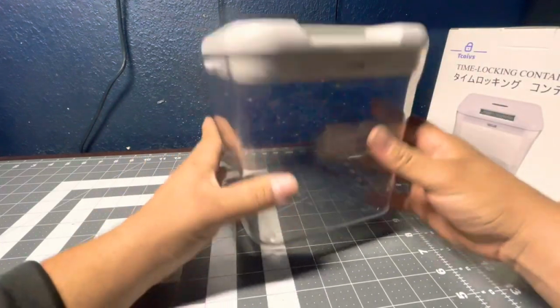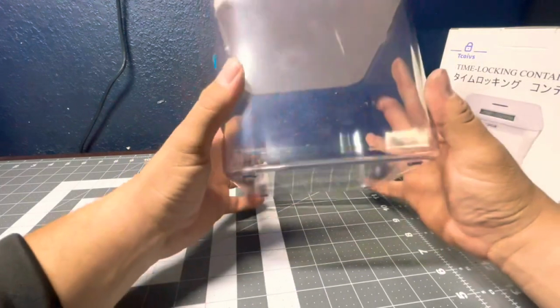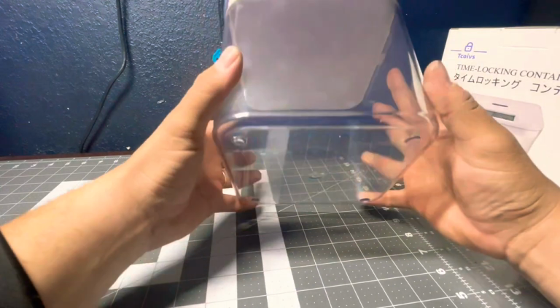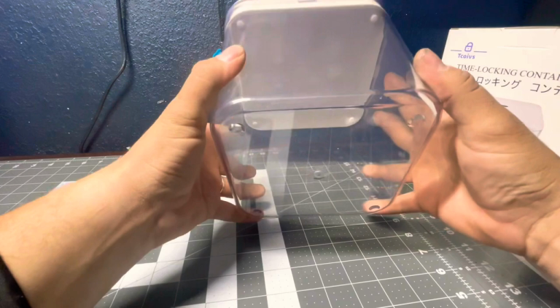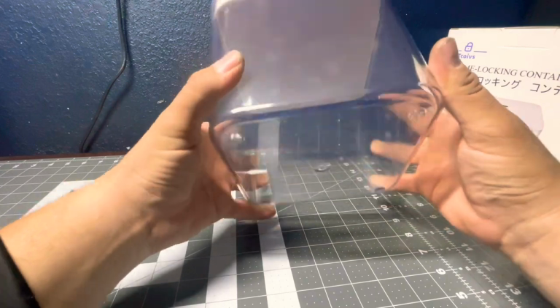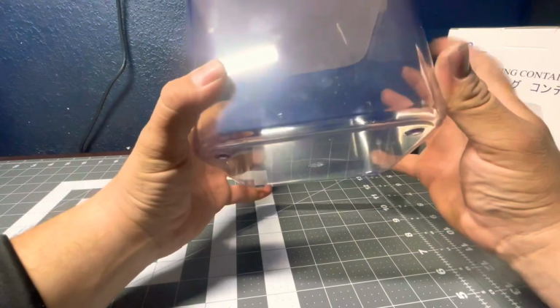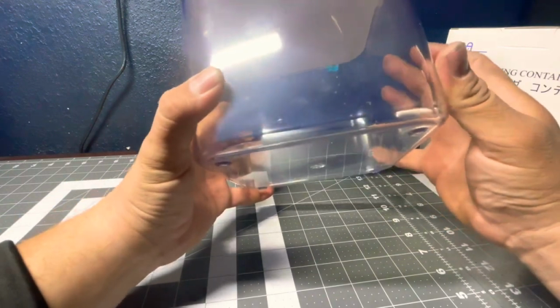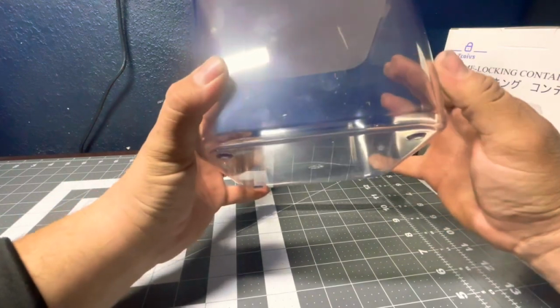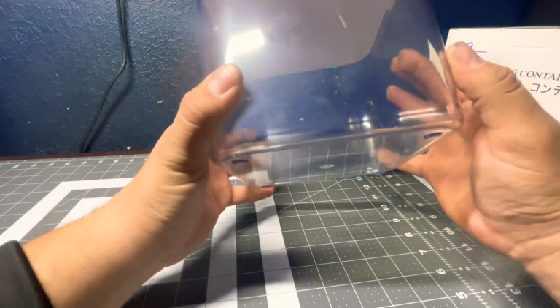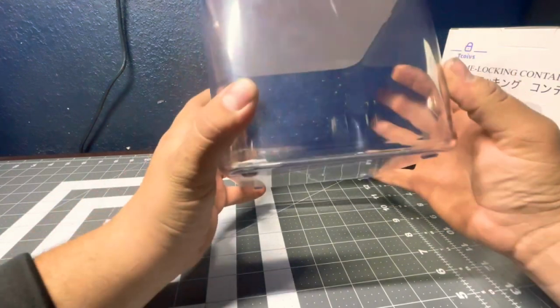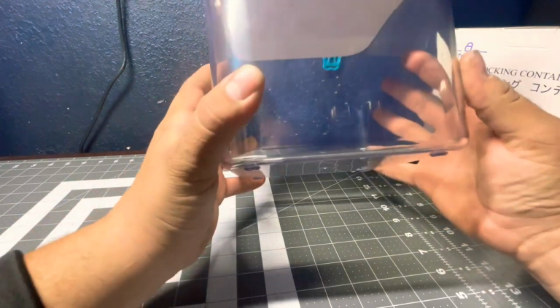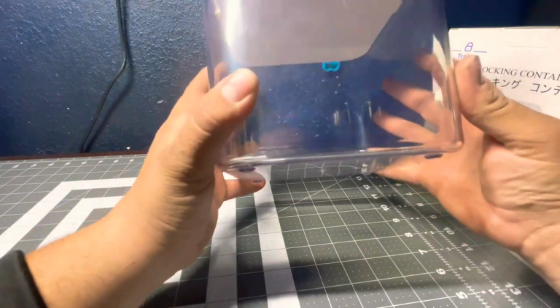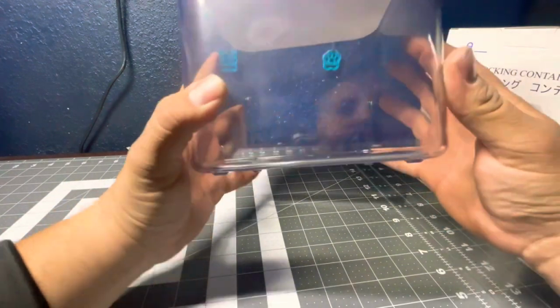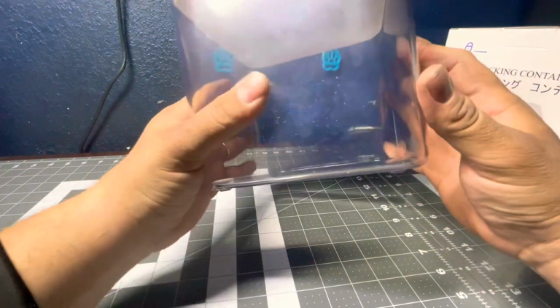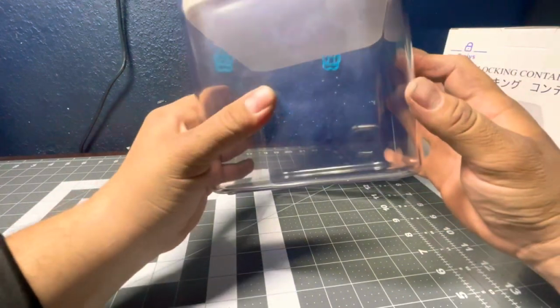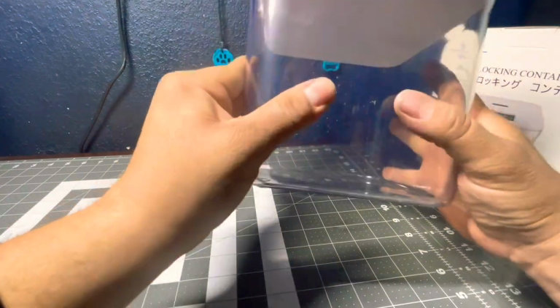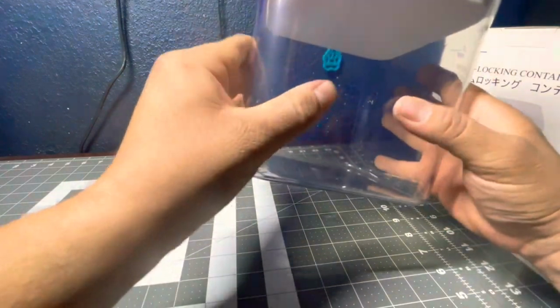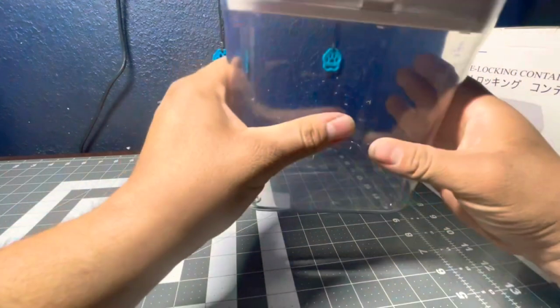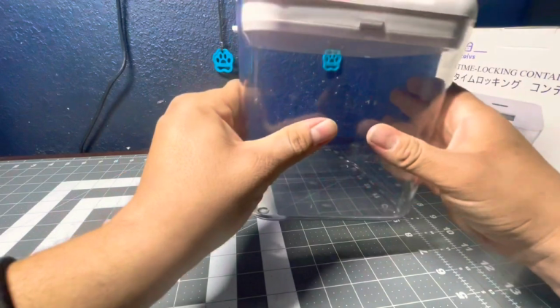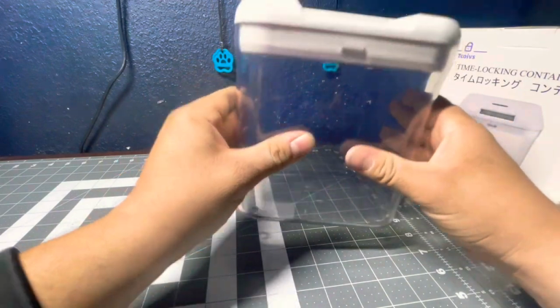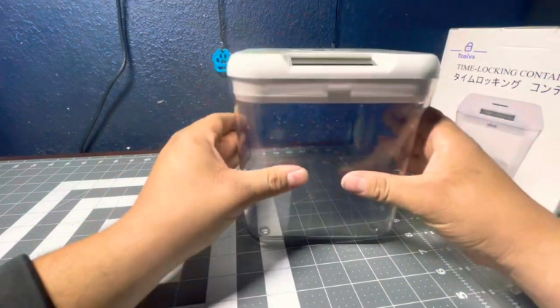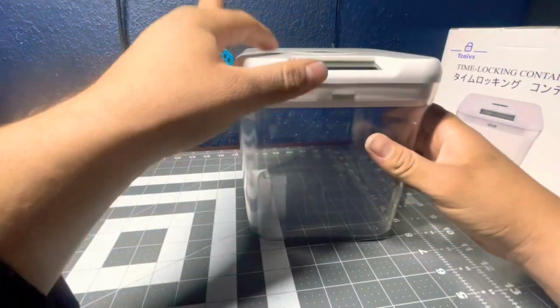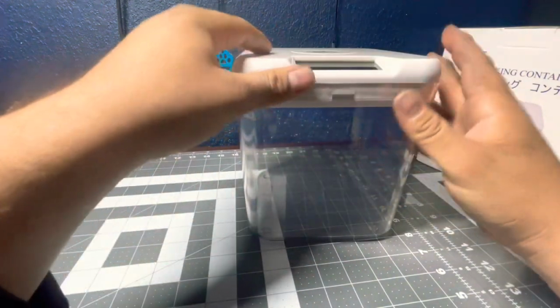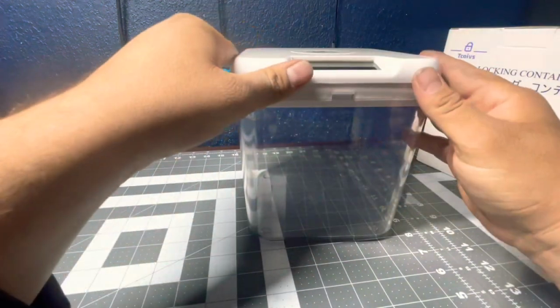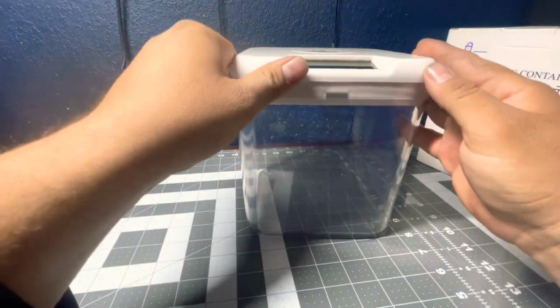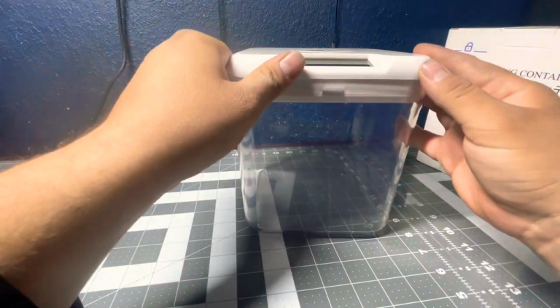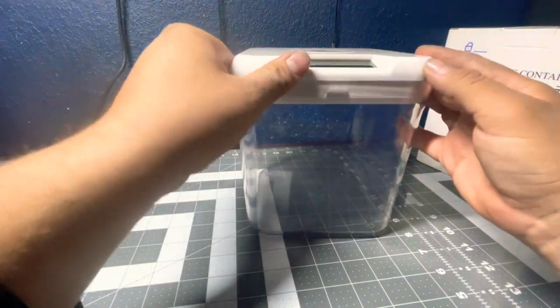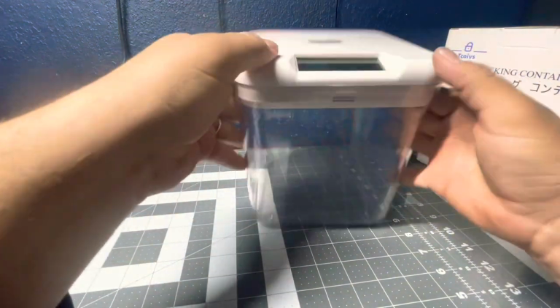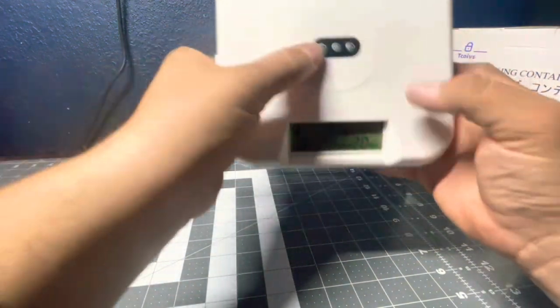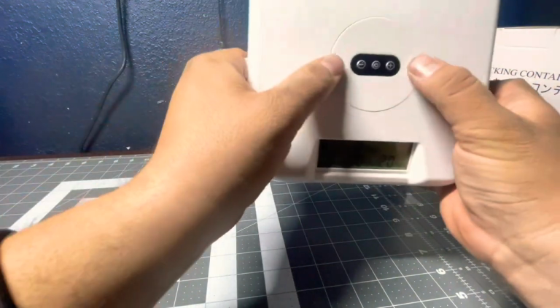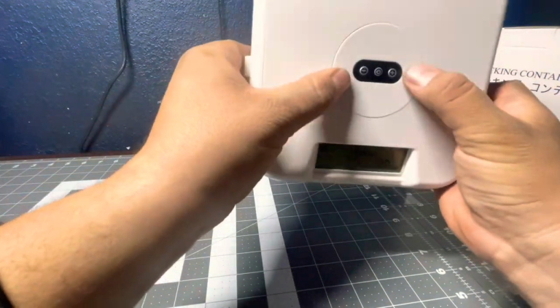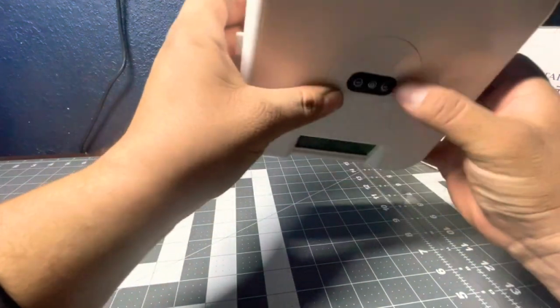The container itself is pretty big and it's thick plastic, so you can't really just drop it and break it. It's pretty thick and hefty, so the lid doesn't pop out or anything.